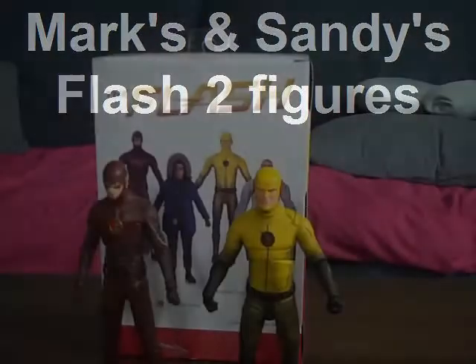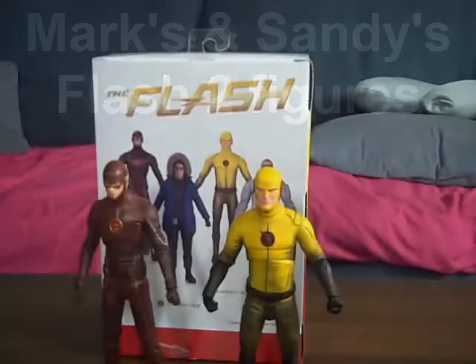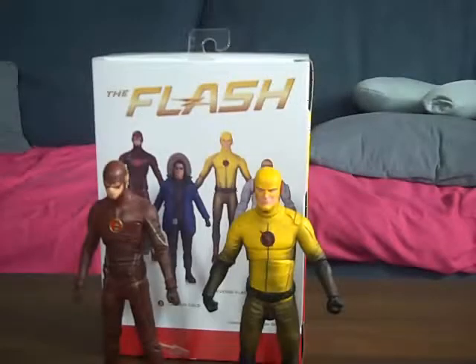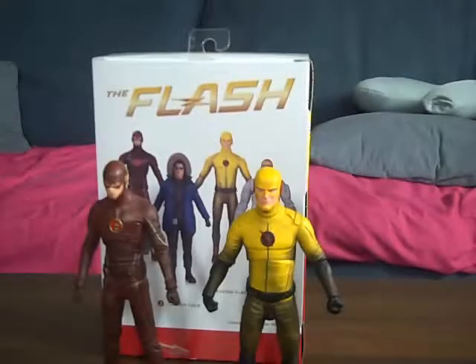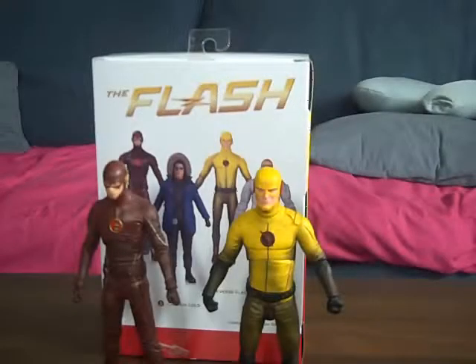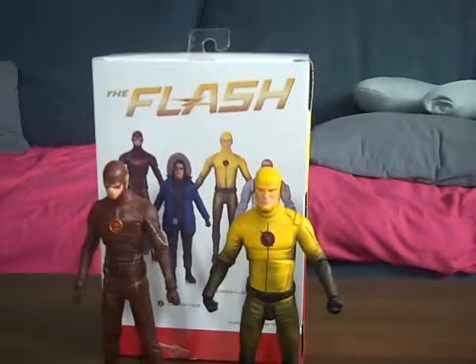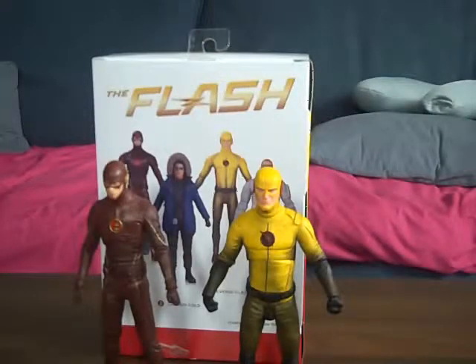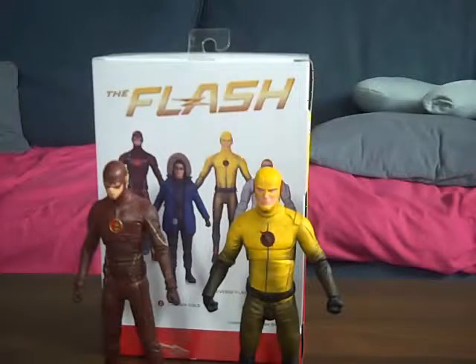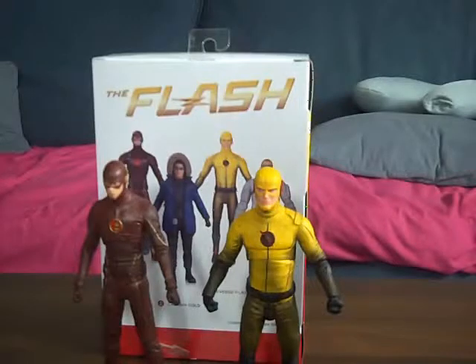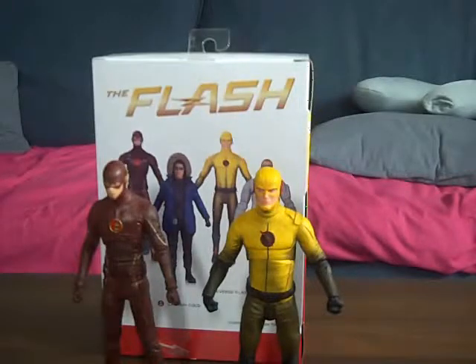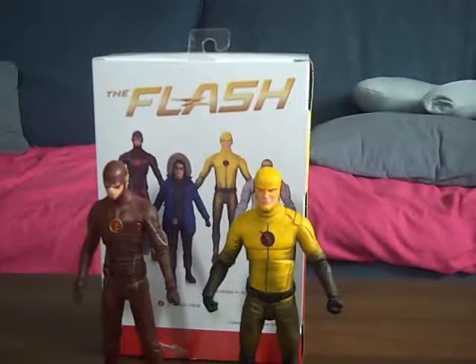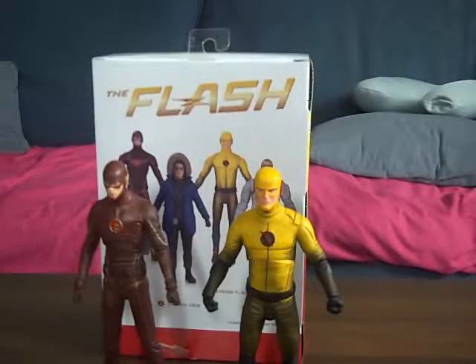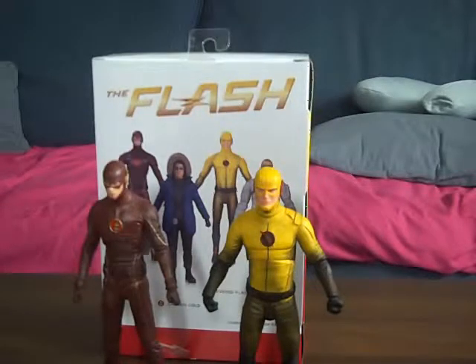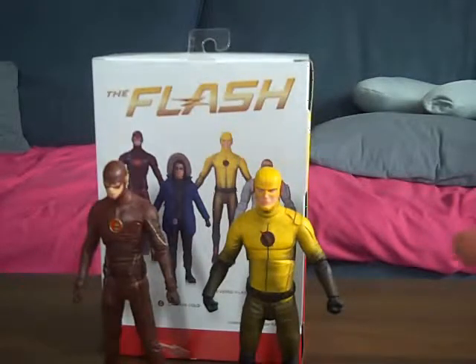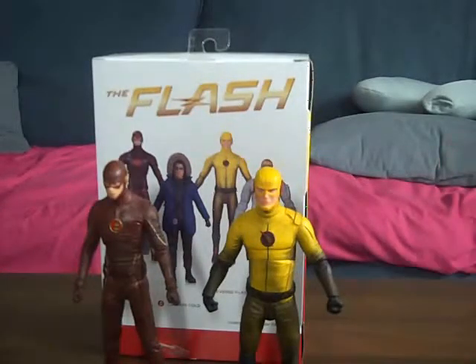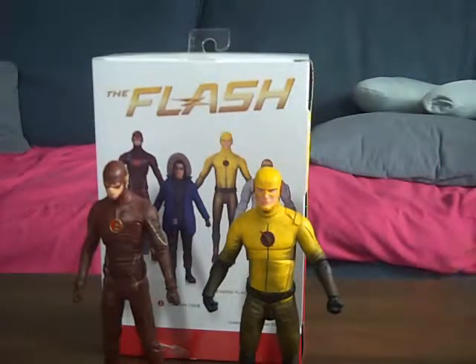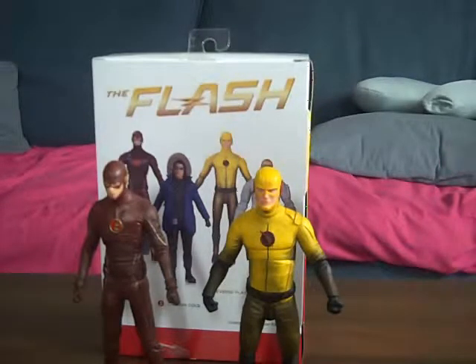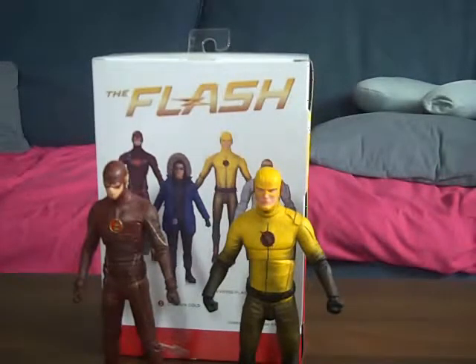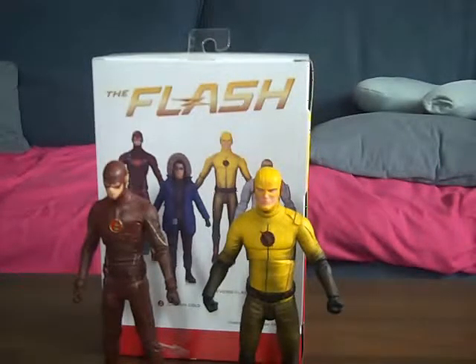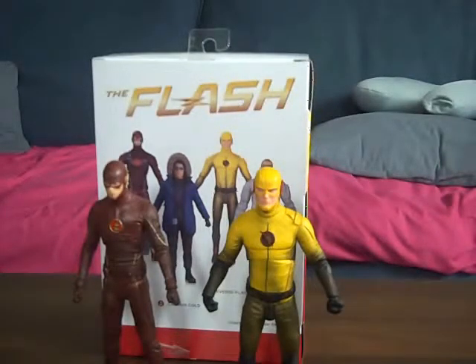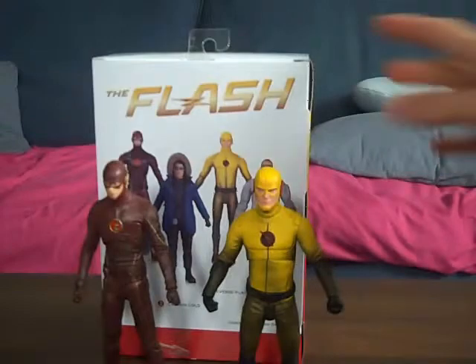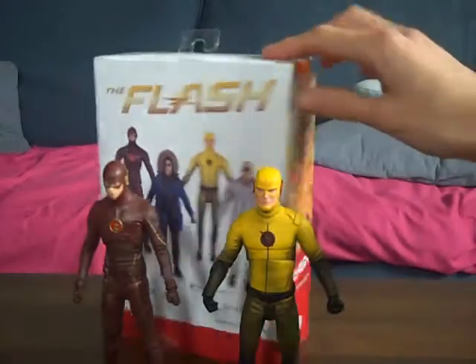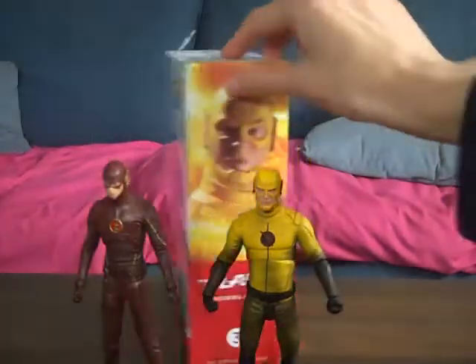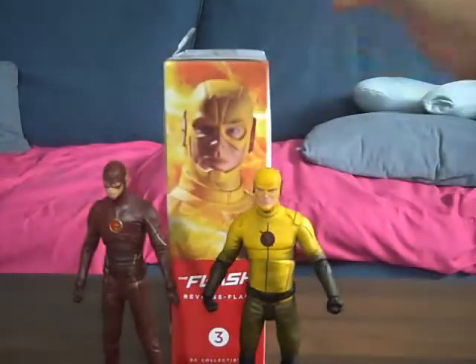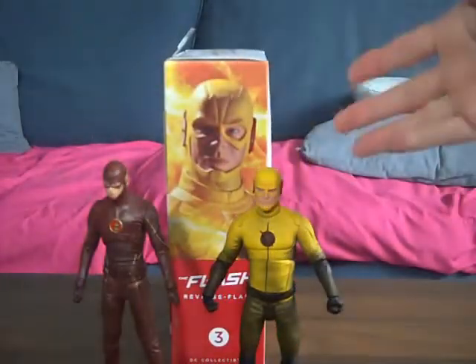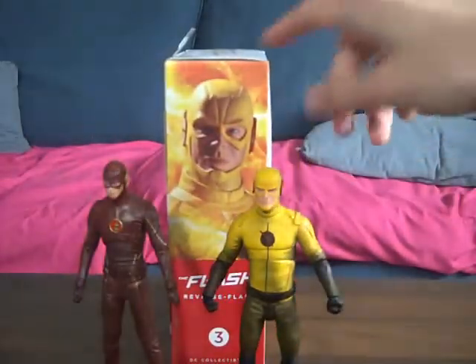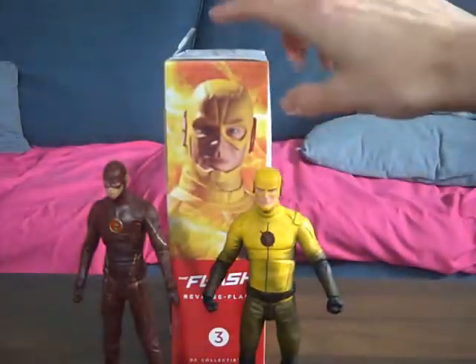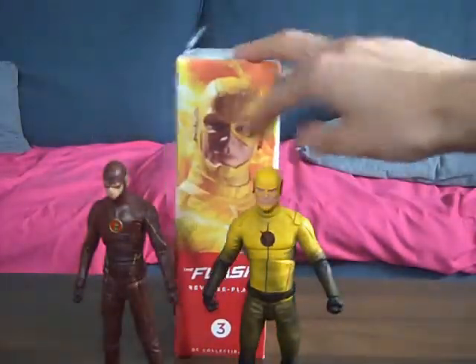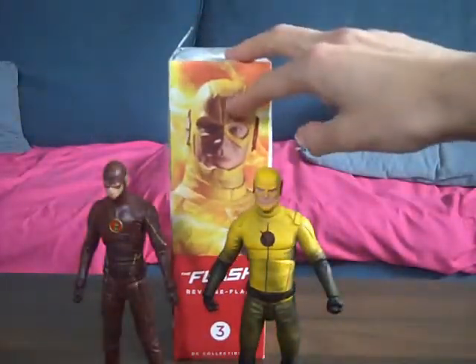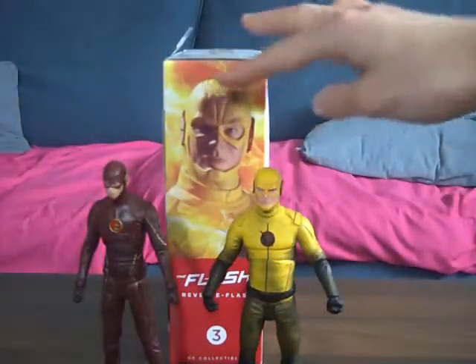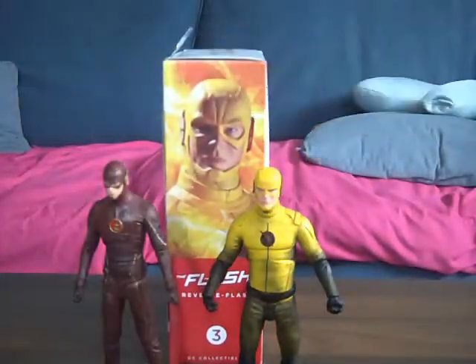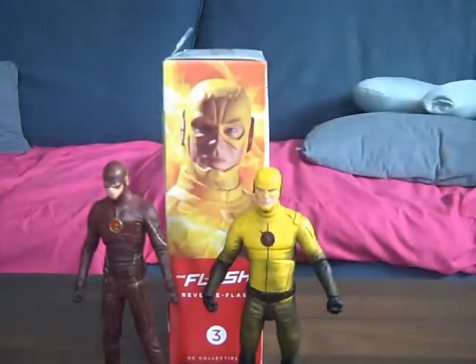Hey YouTube, it's me Mark with Sandy, and we're both doing a review on the Flash and Reverse Flash figures. The box is kind of the same, apart from the side where you get the picture of Flash.